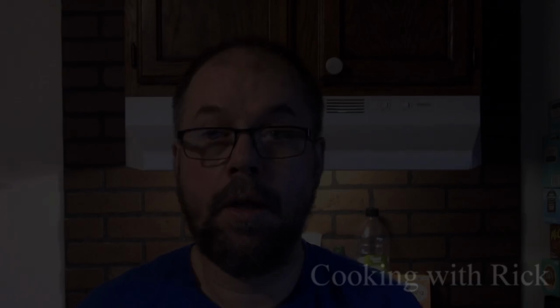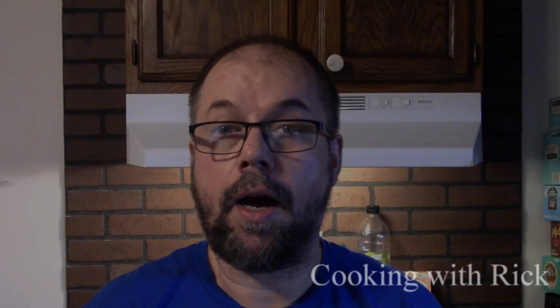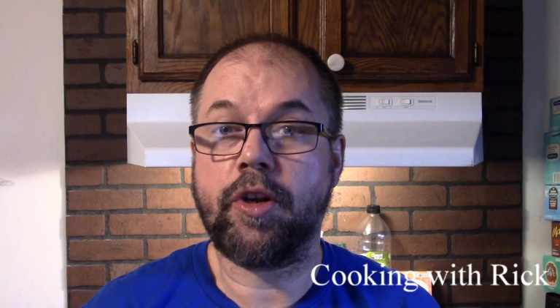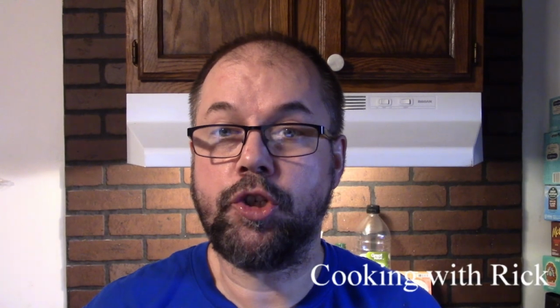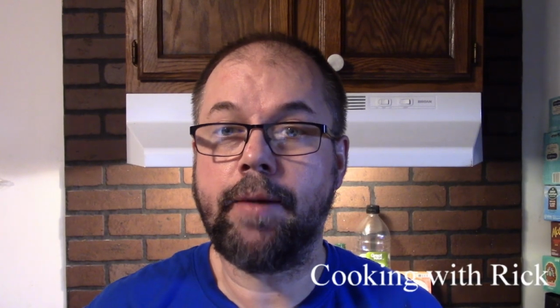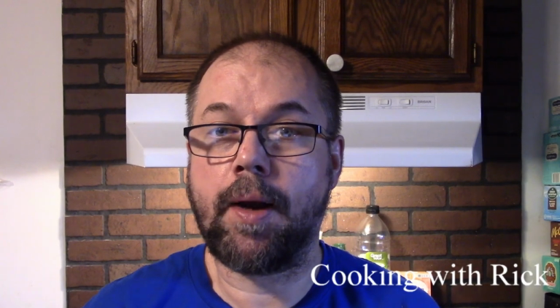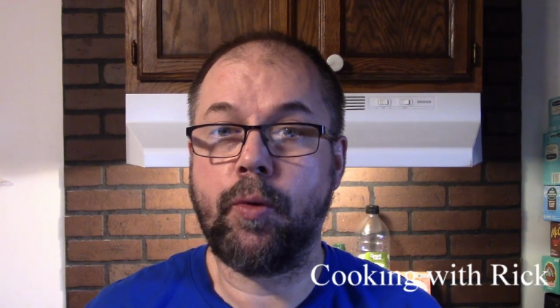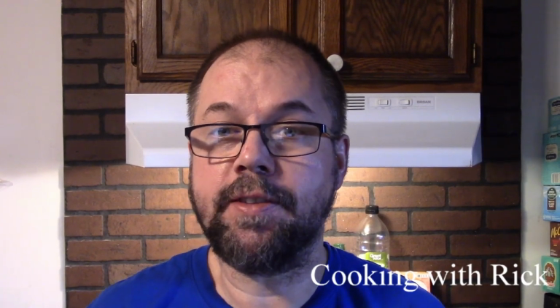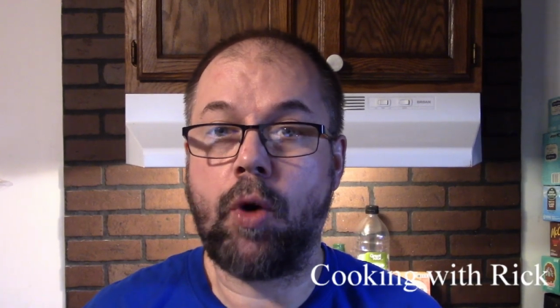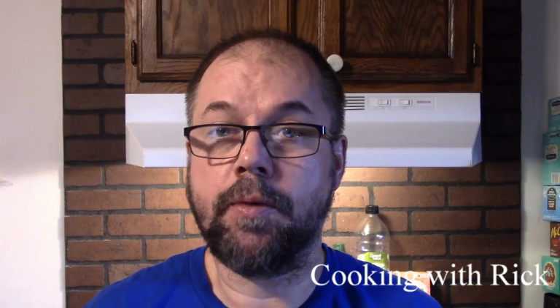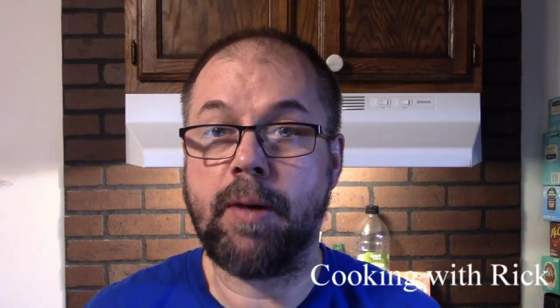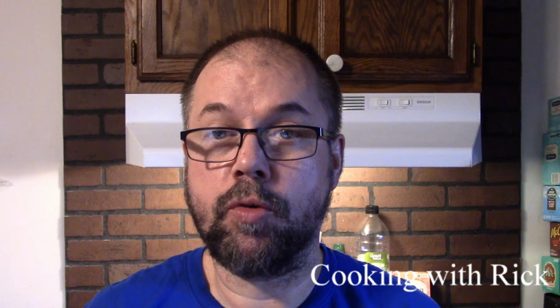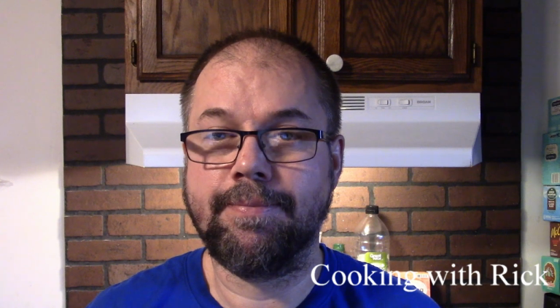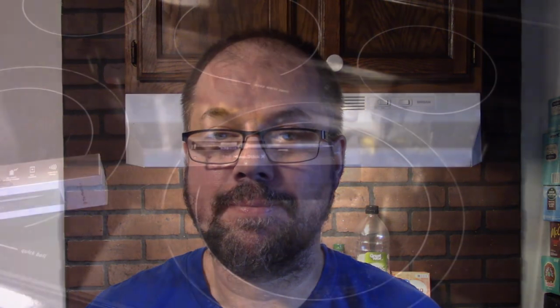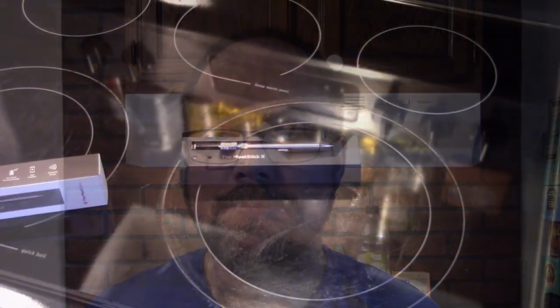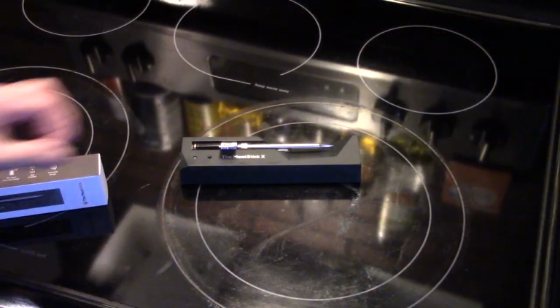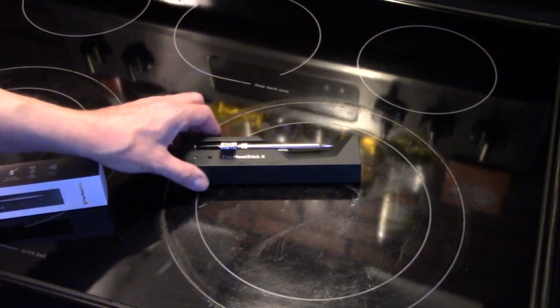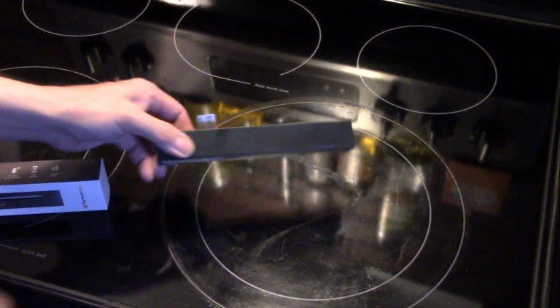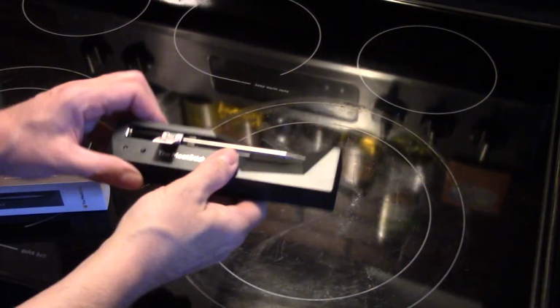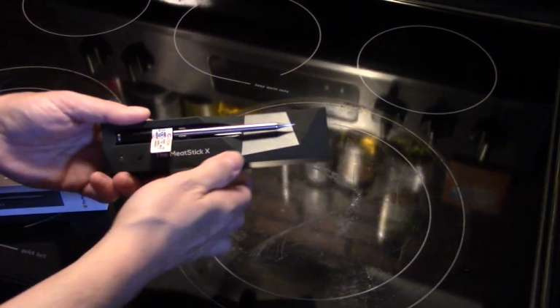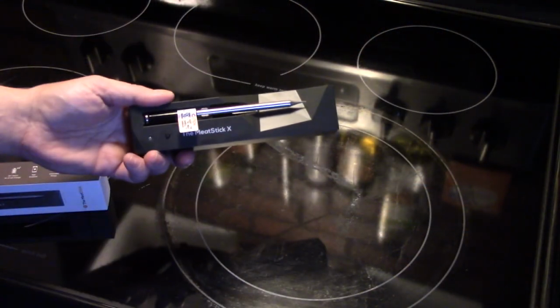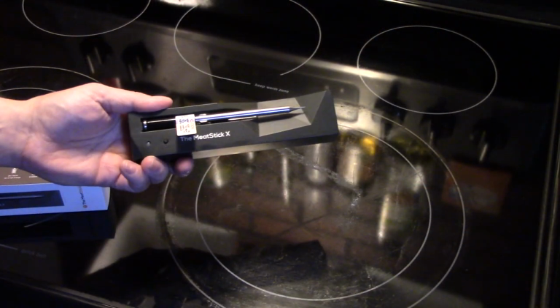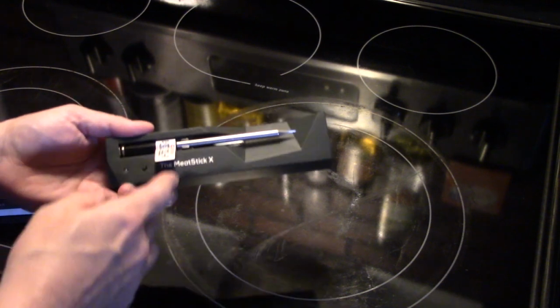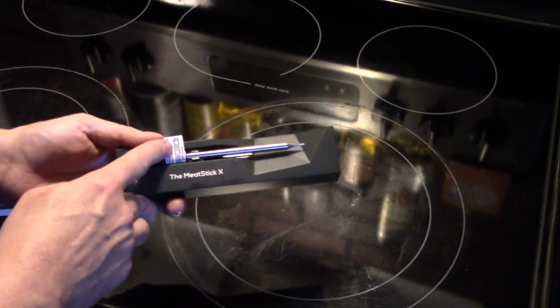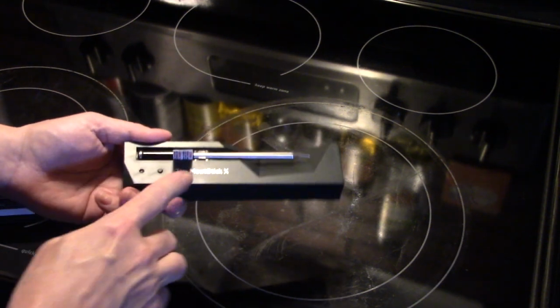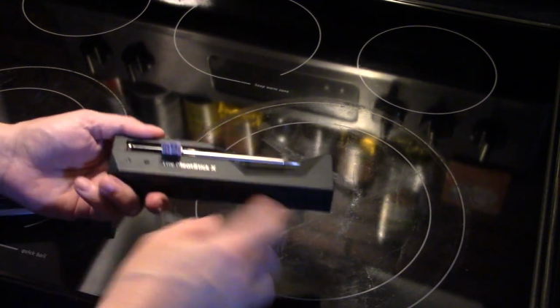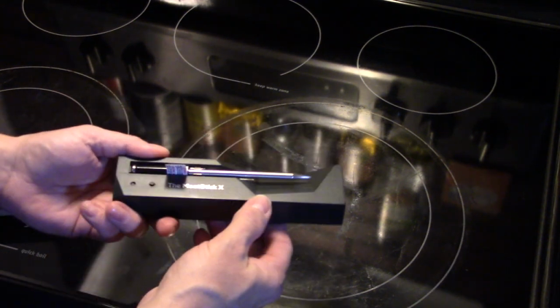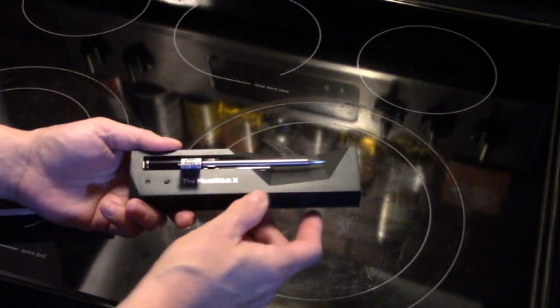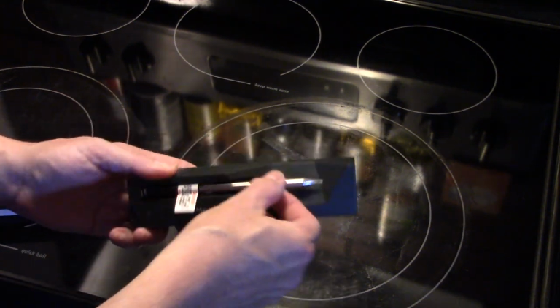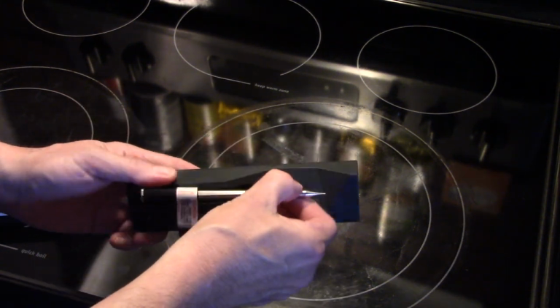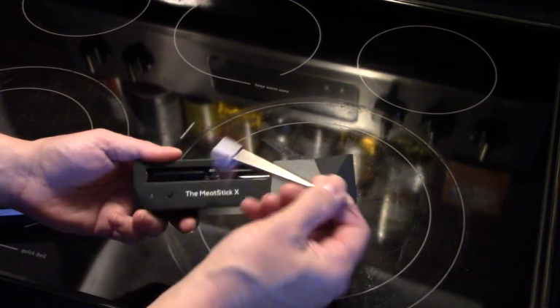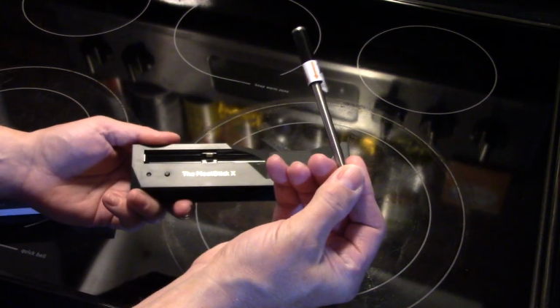Hi guys, welcome to my kitchen. Today I'm doing a product review on a meat stick wireless meat thermometer. The good people at Meat Stick sent me this wireless thermometer and you get the charging base with it. It works with Bluetooth.